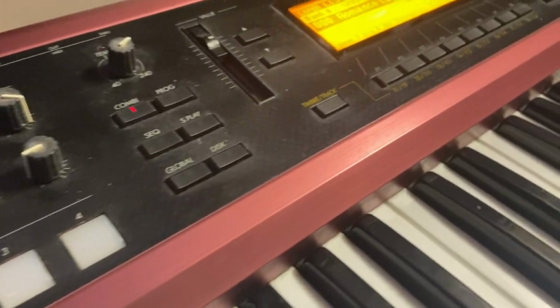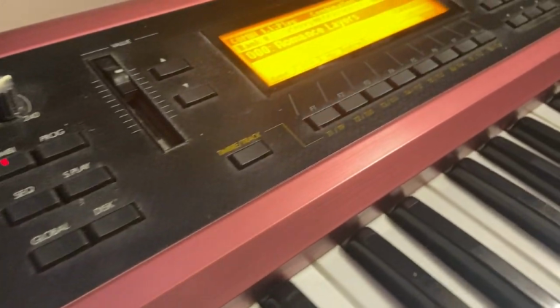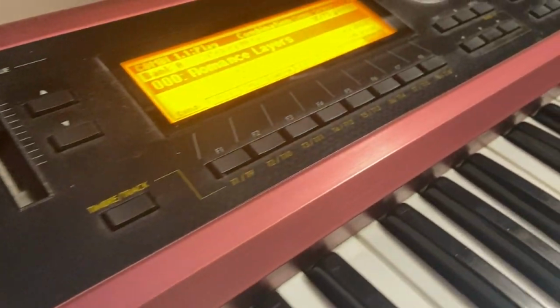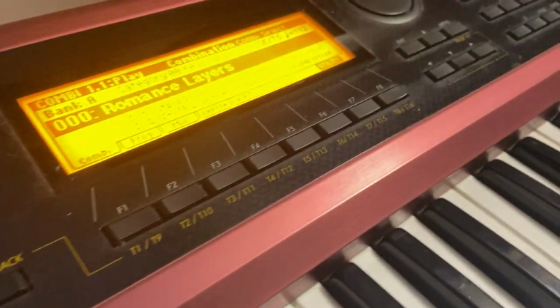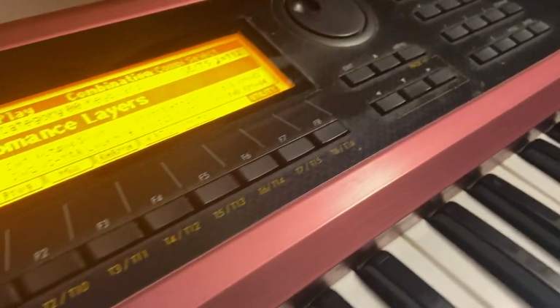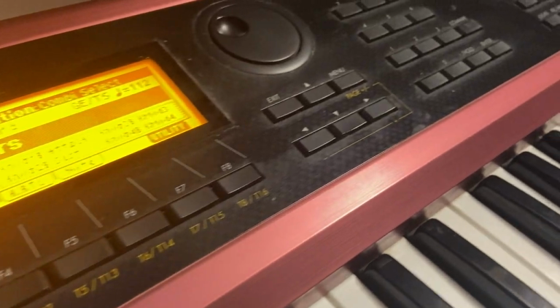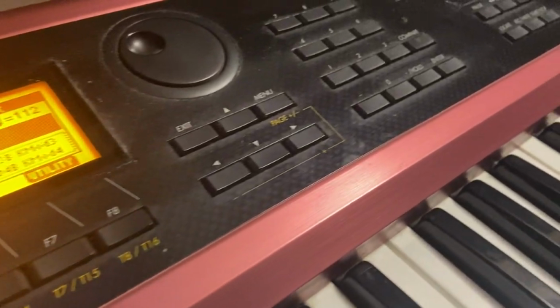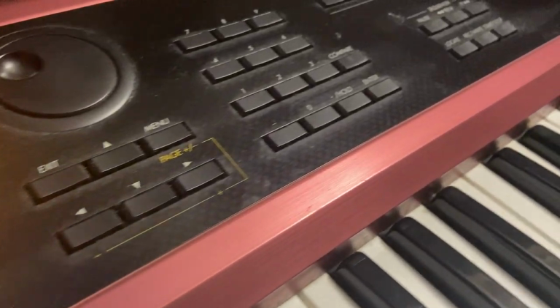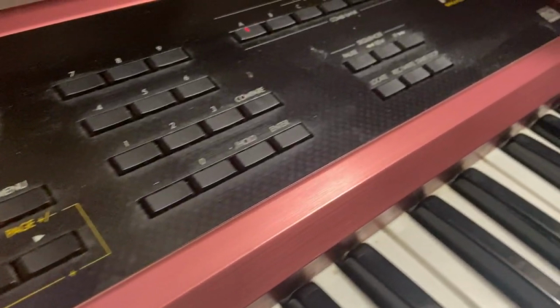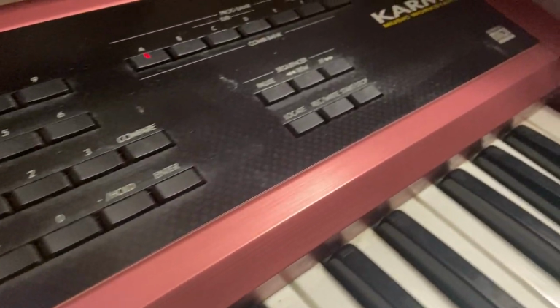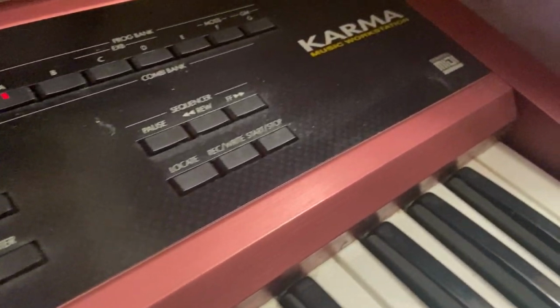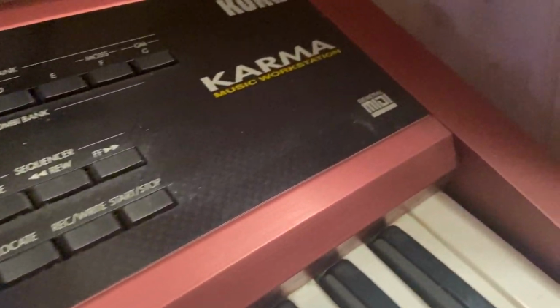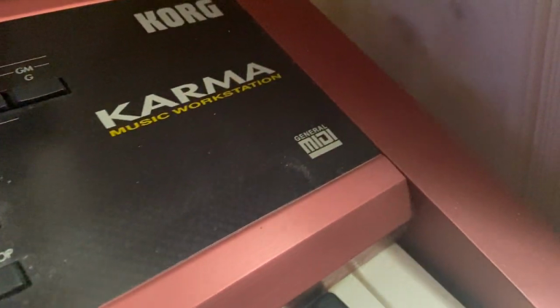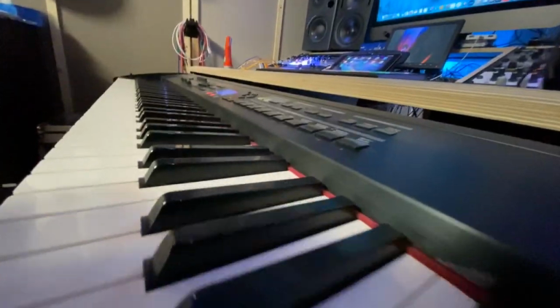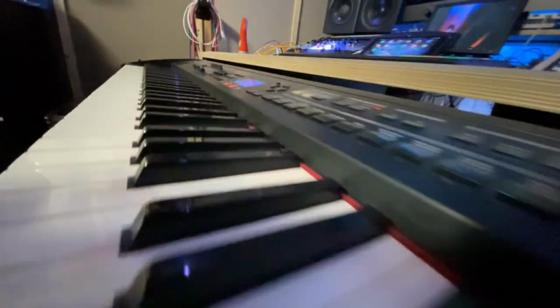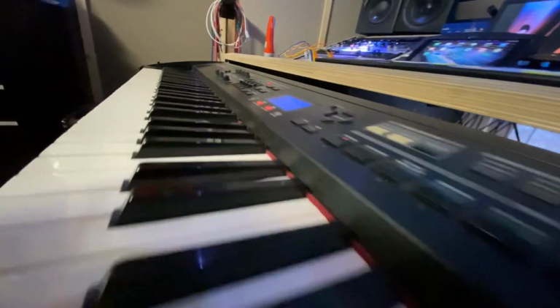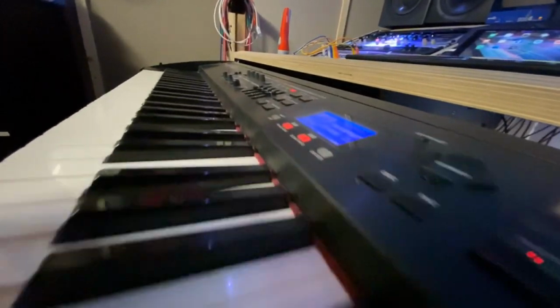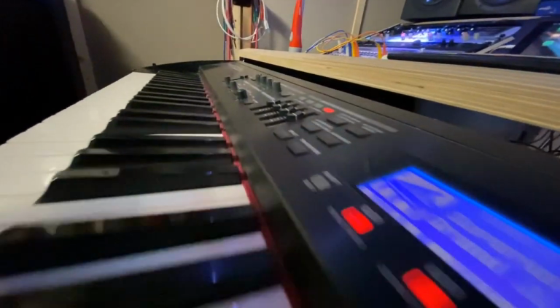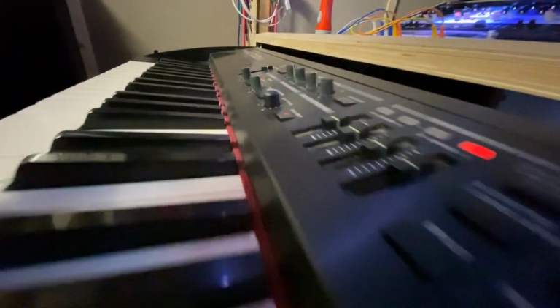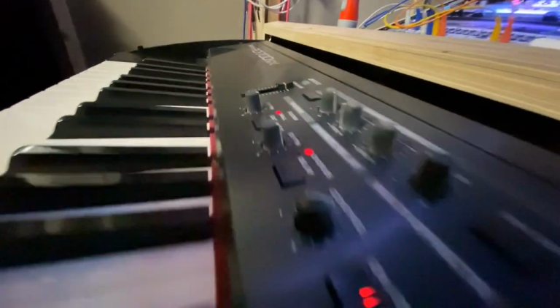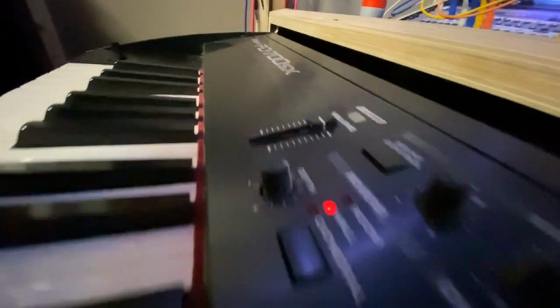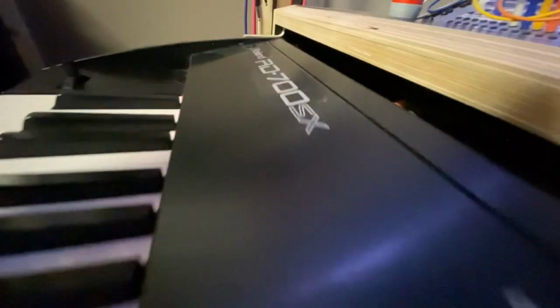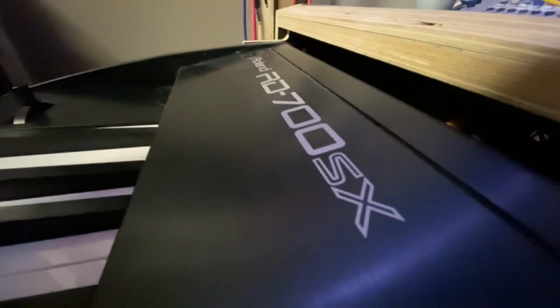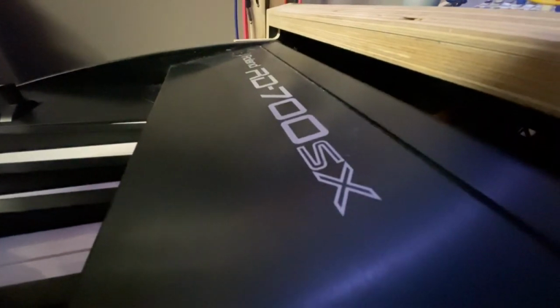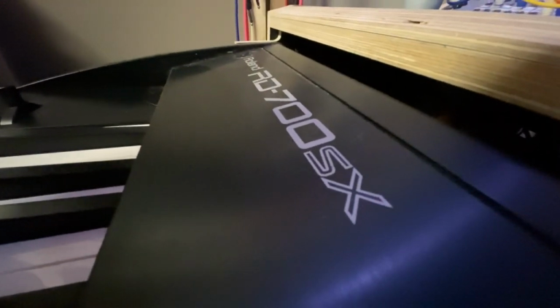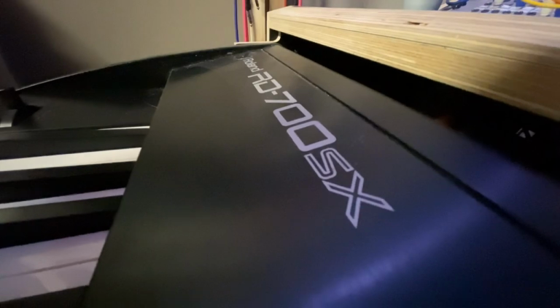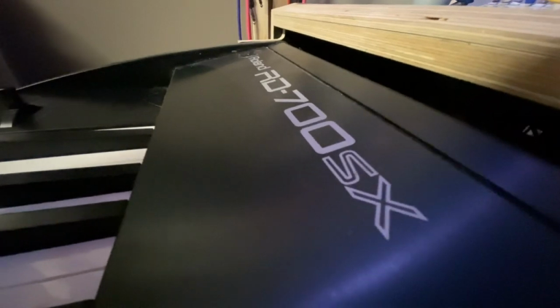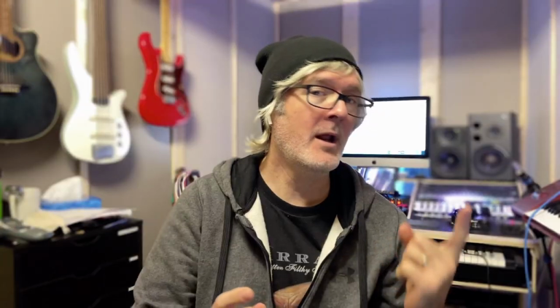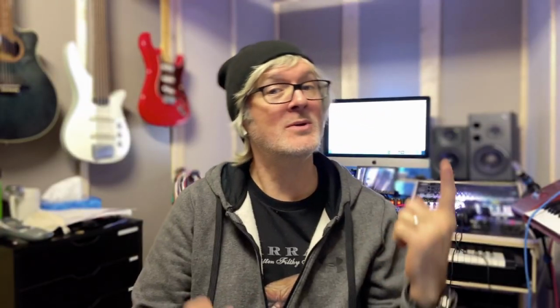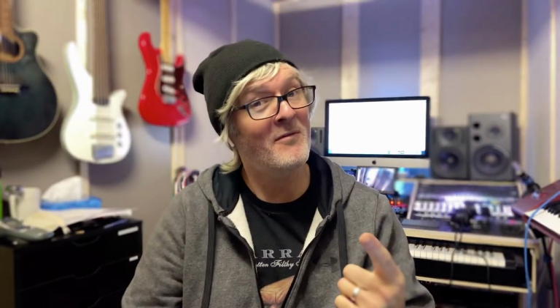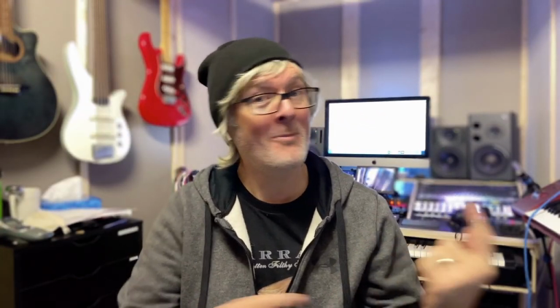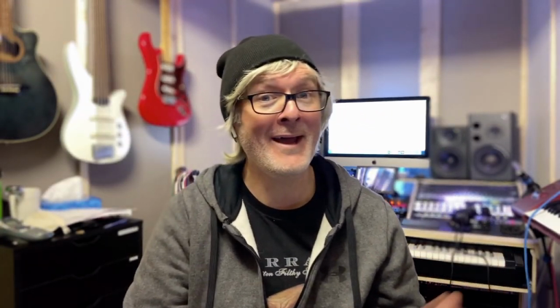For keyboards I have a Korg Karma synthesizer which I generally use for its arpeggiators, and a Roland RD700SX that I use as a master keyboard but also just to have a piano in the room. I'll do a separate video on that as well.